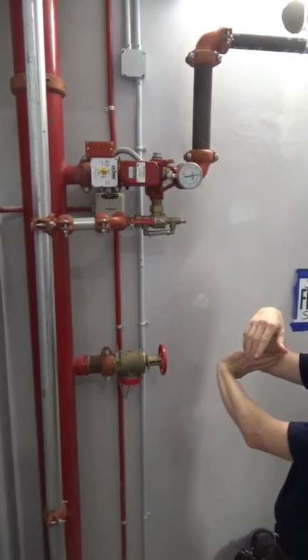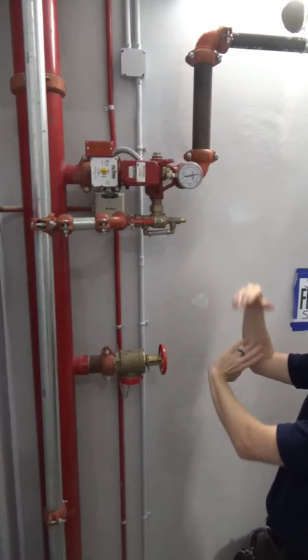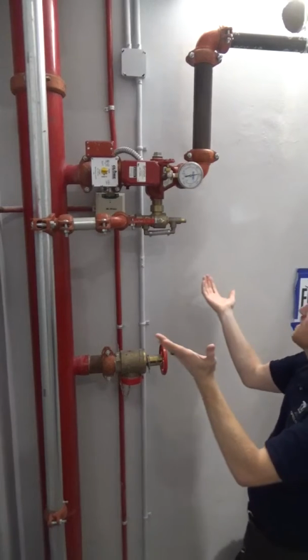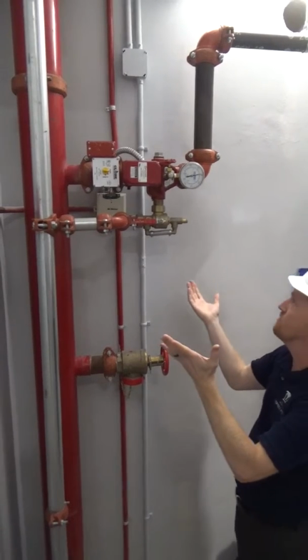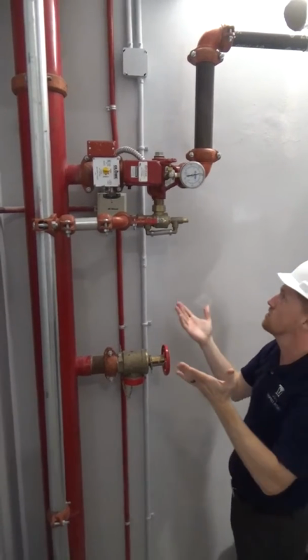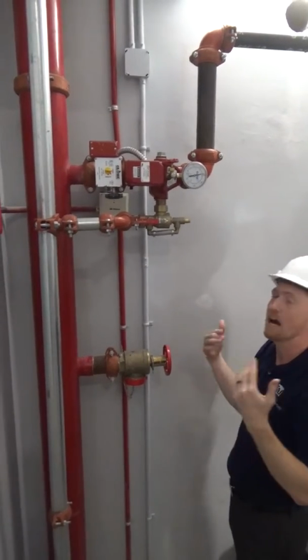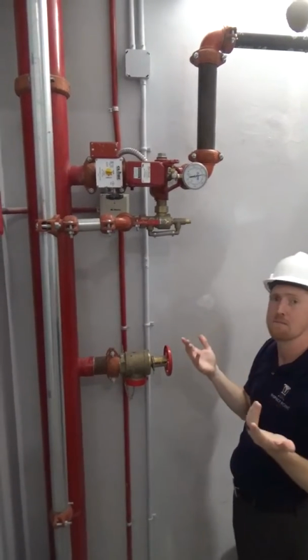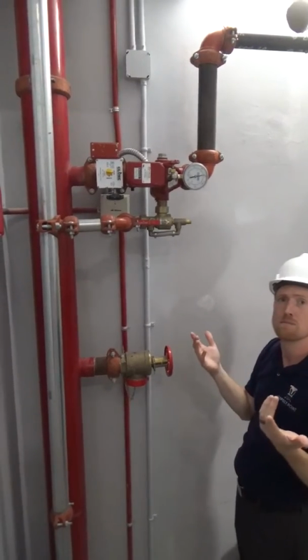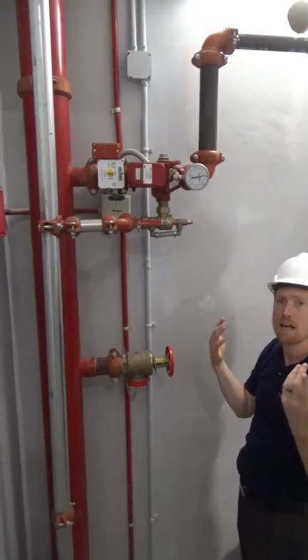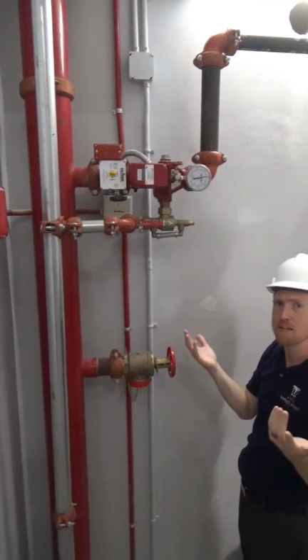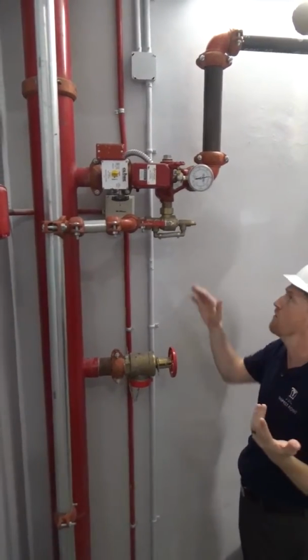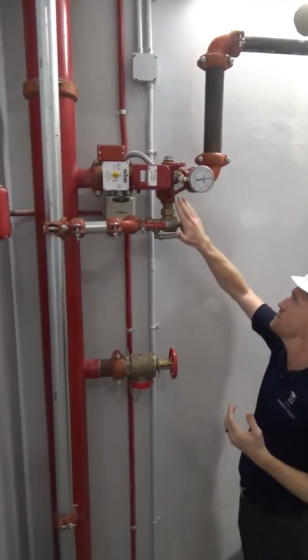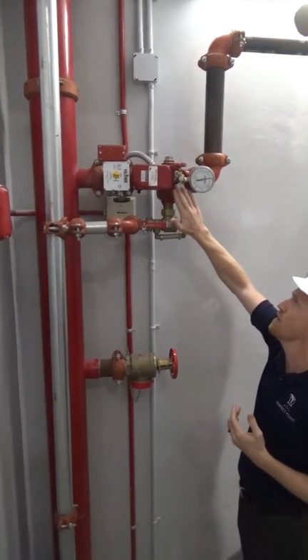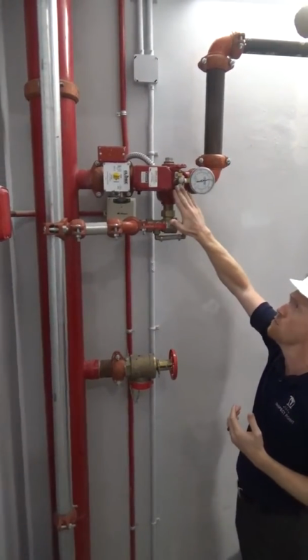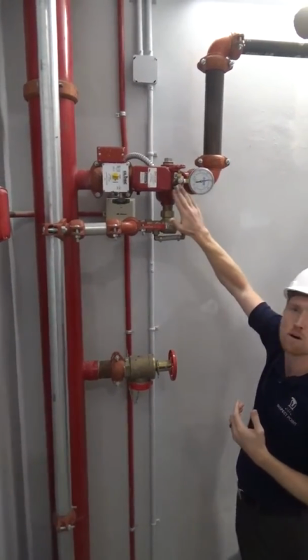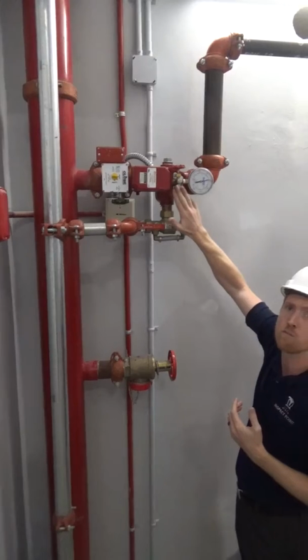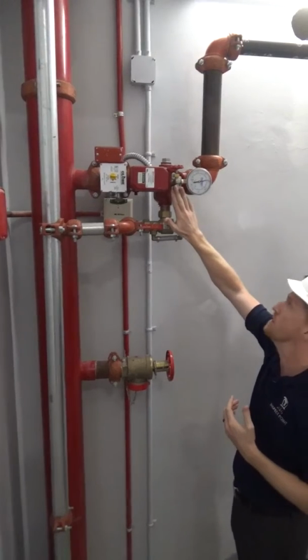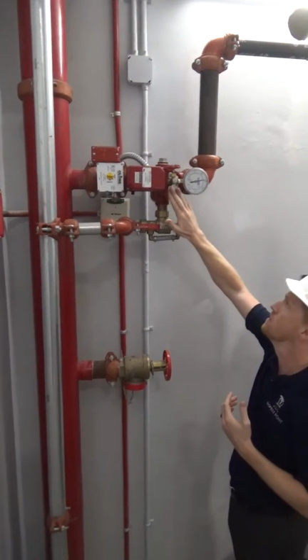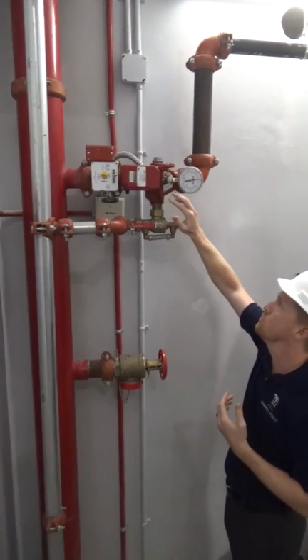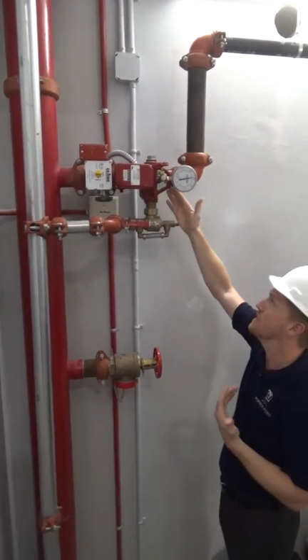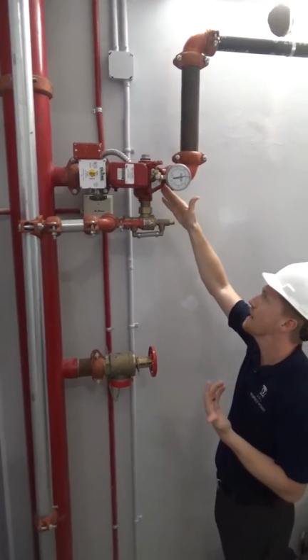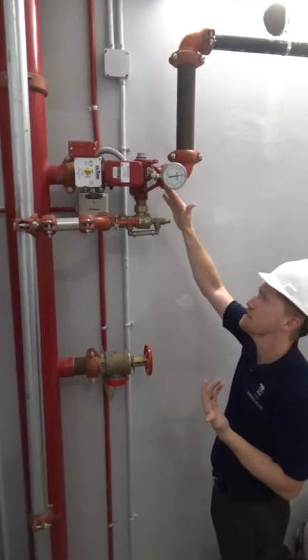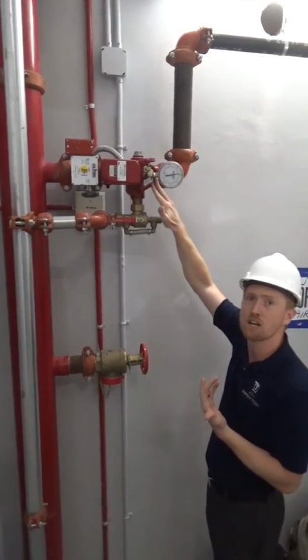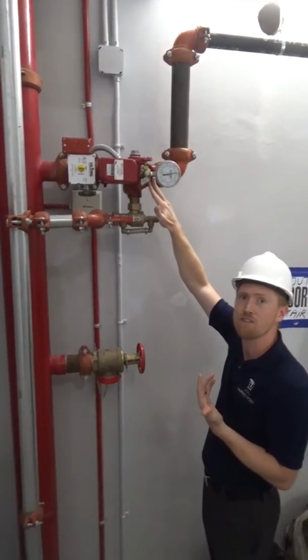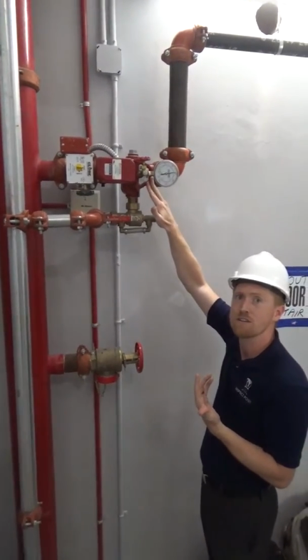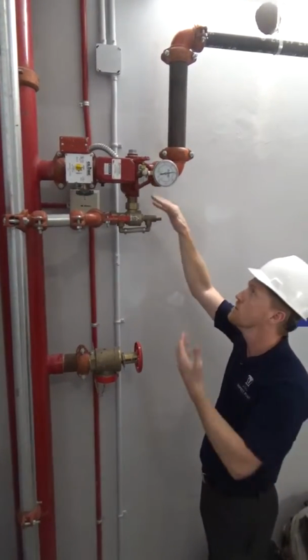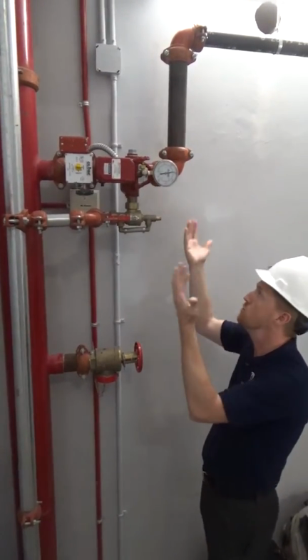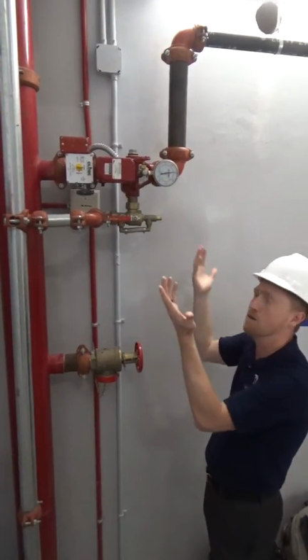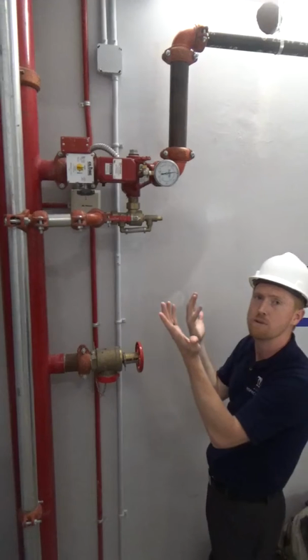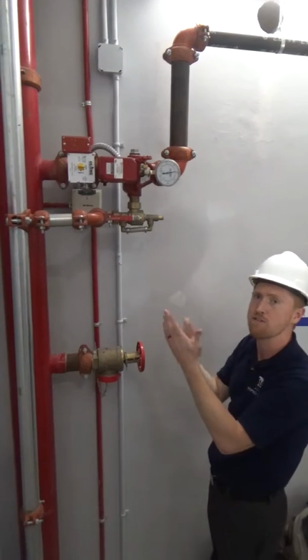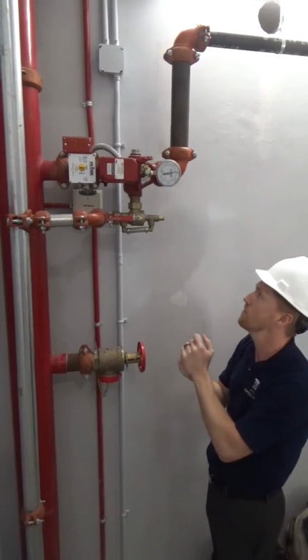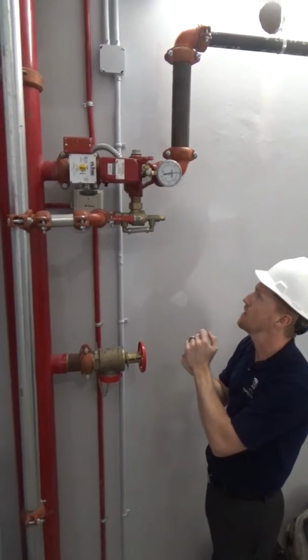Another nice key feature for ITM NFPA 25 is you do have a removable cover plate to get inside this check valve here to do your NFPA 25 maintenance.